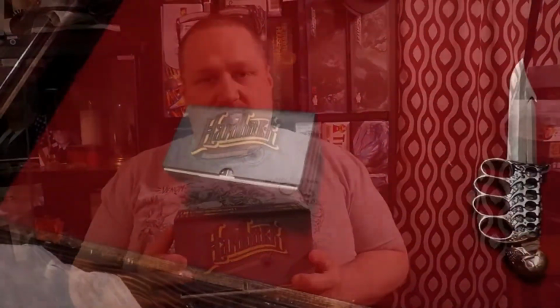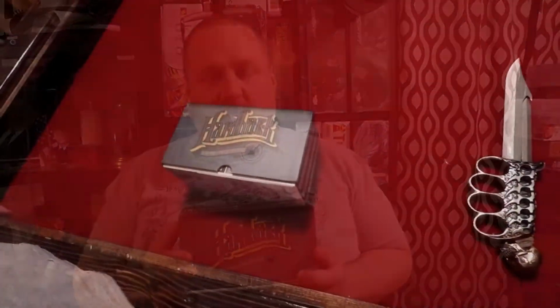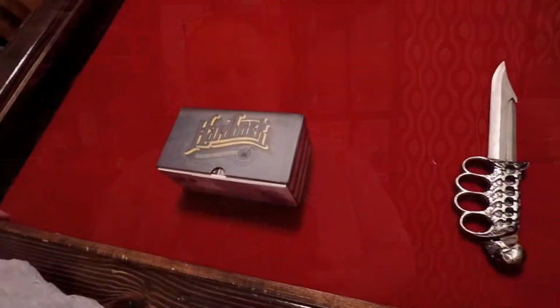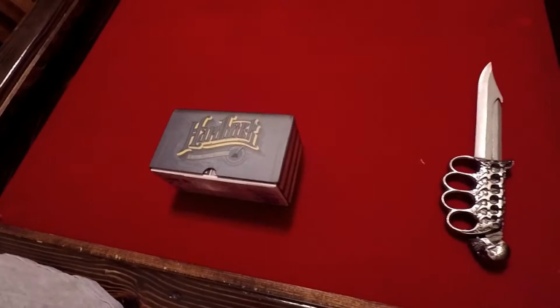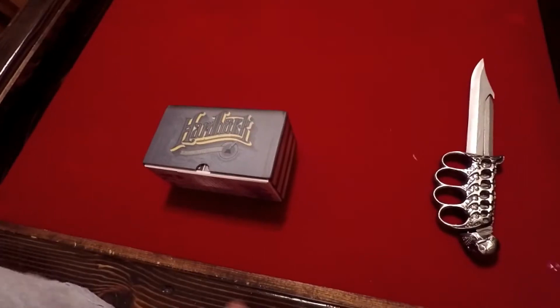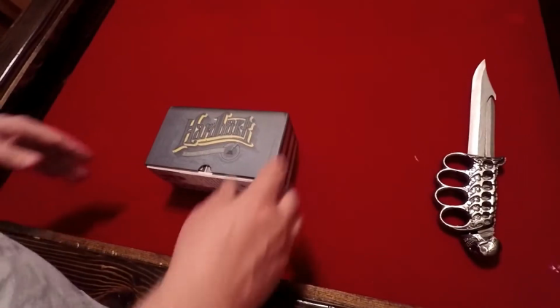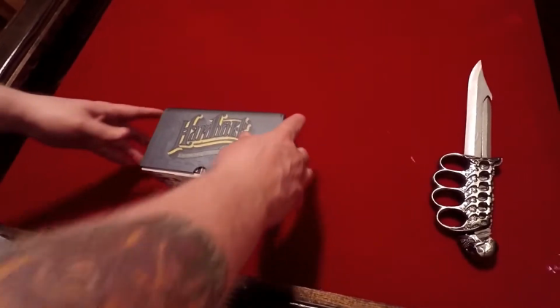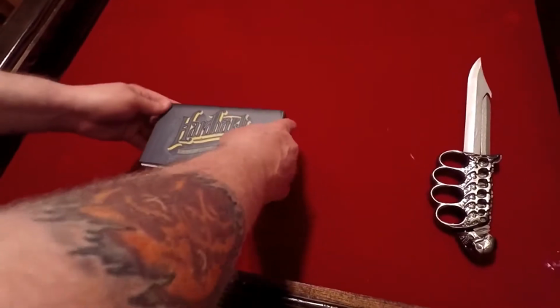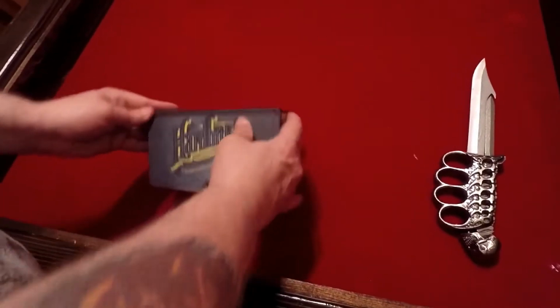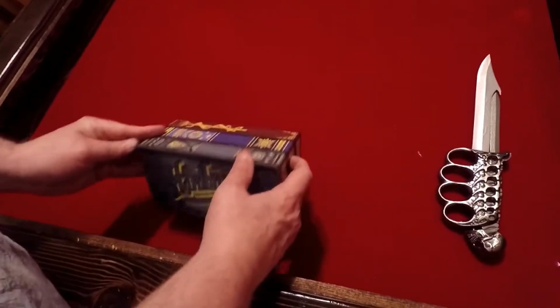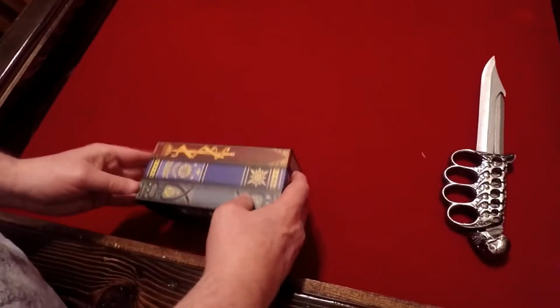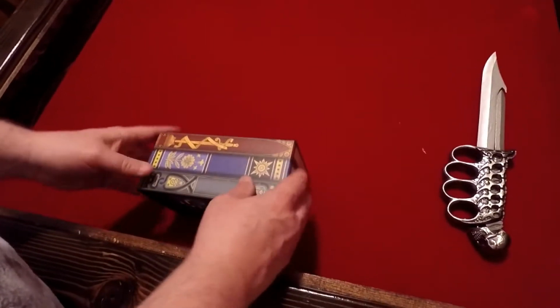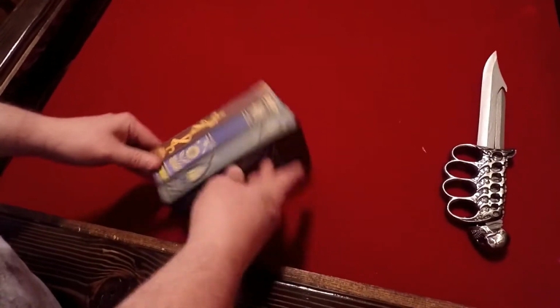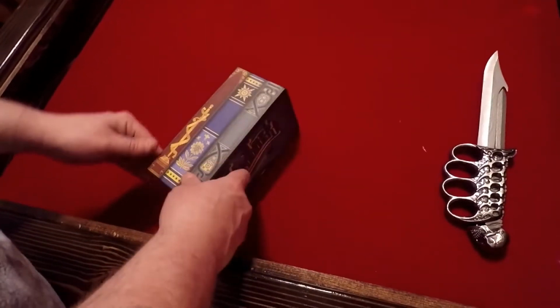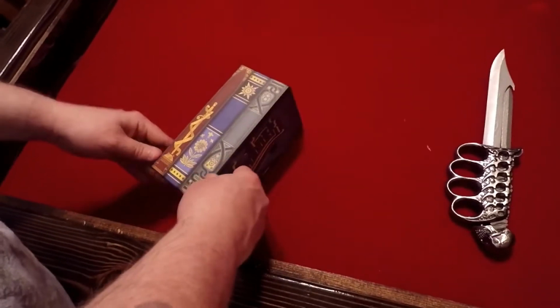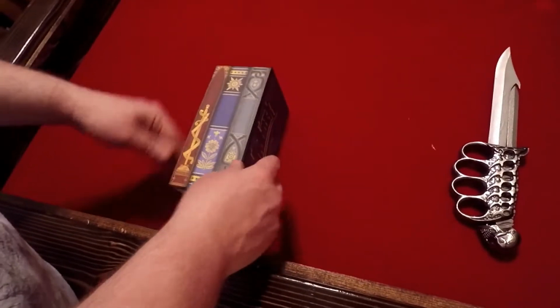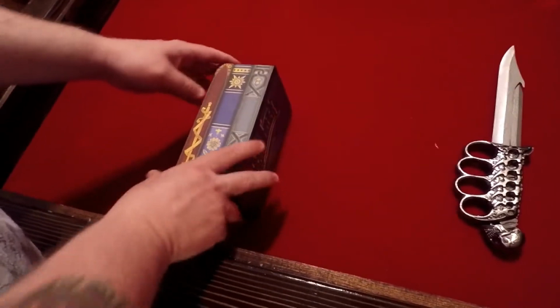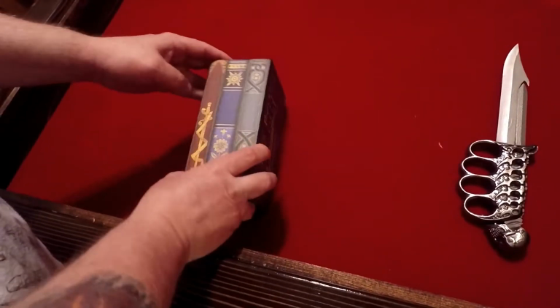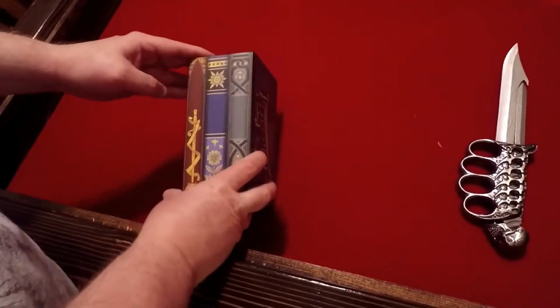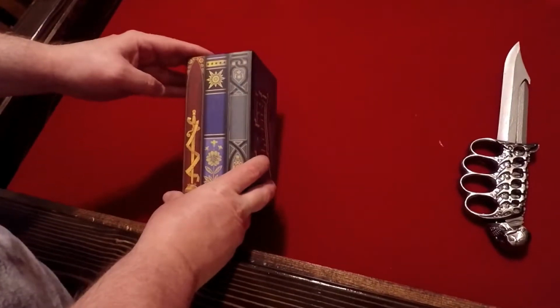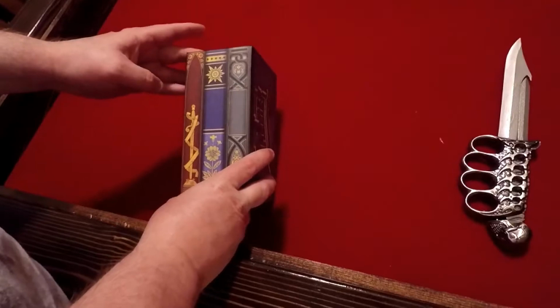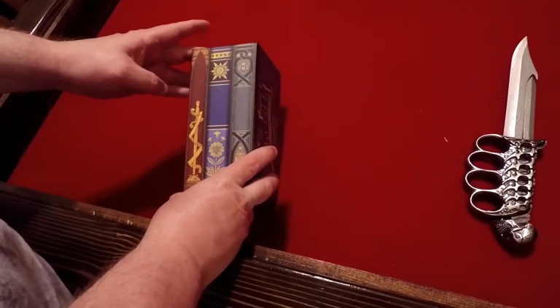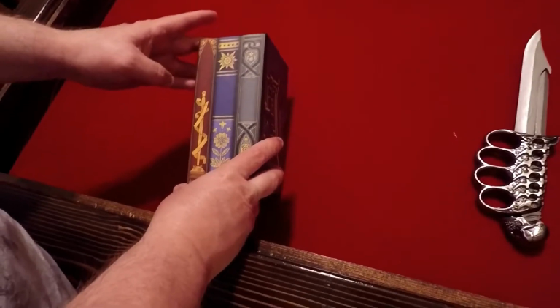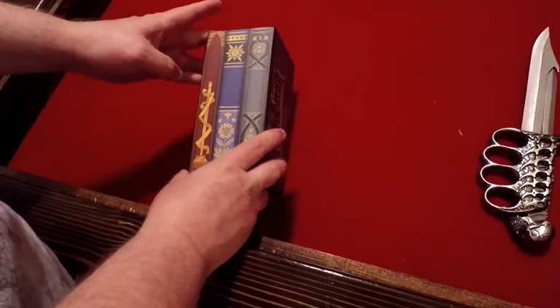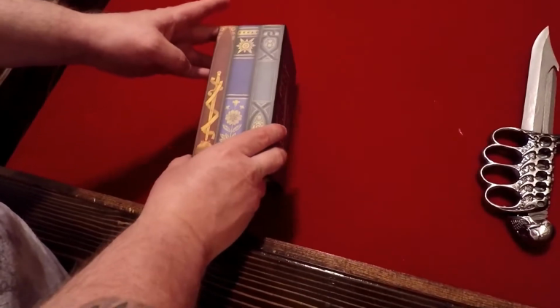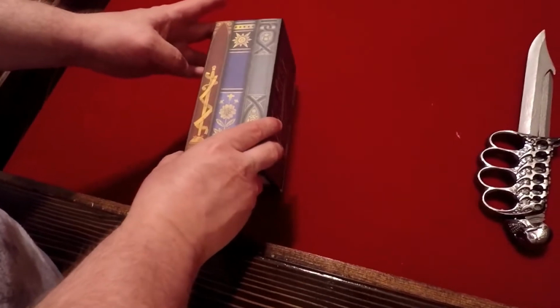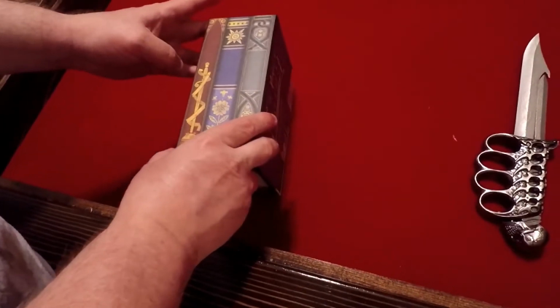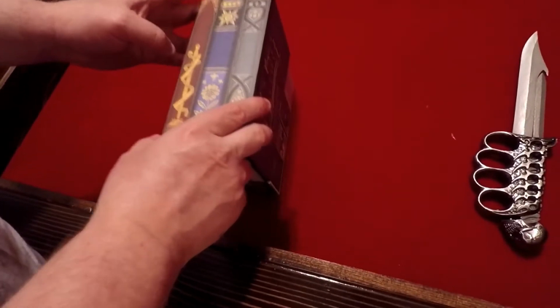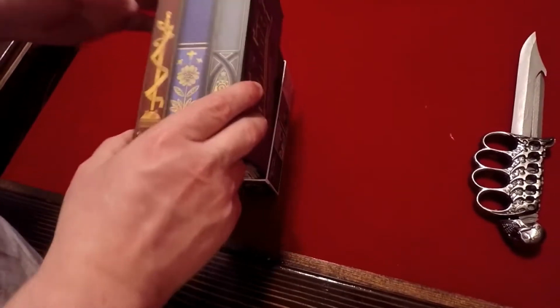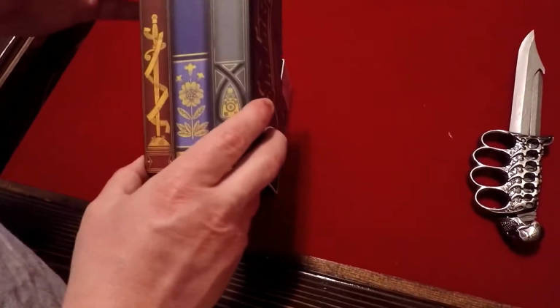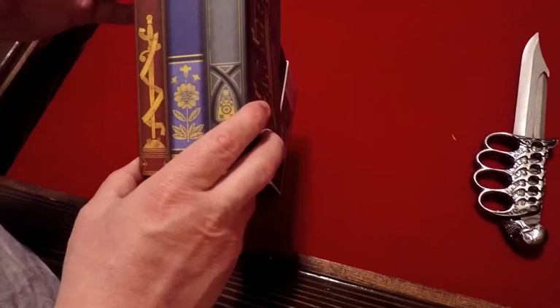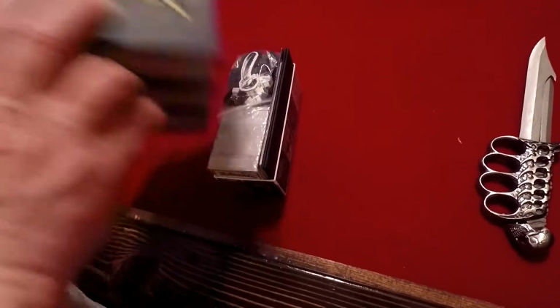Here we are down at the table. This is the Kickstarter edition of Hardback. As you can see, it looks like books — if you were to put this on your gaming shelf like that, it looks like books, which is pretty cool.